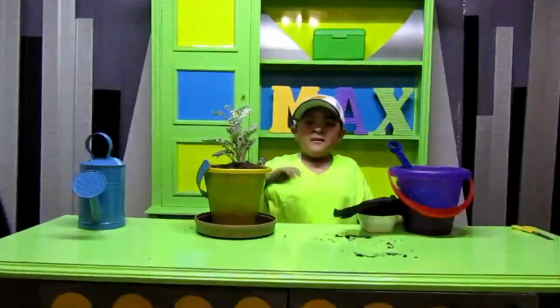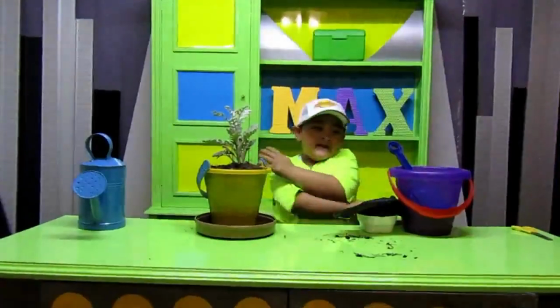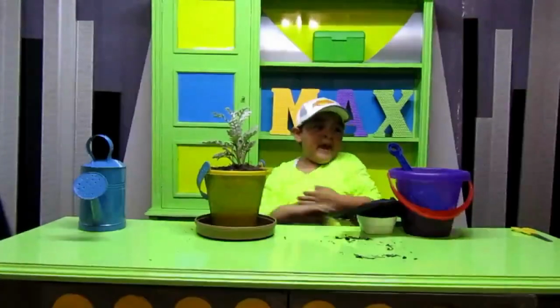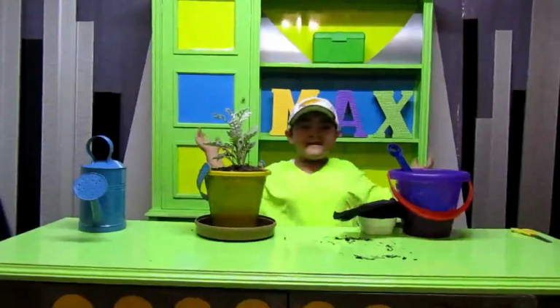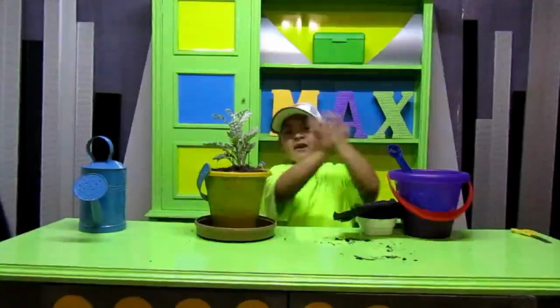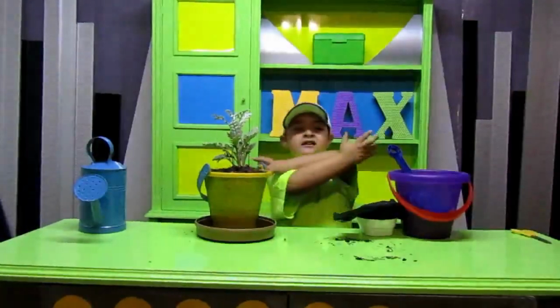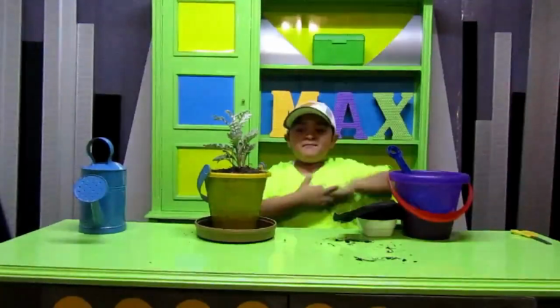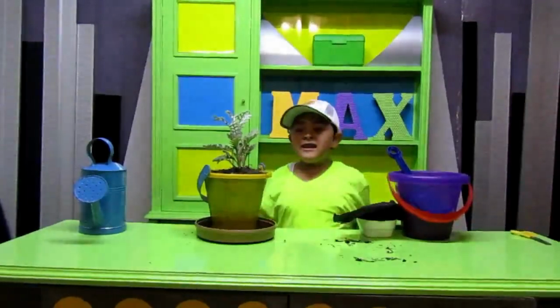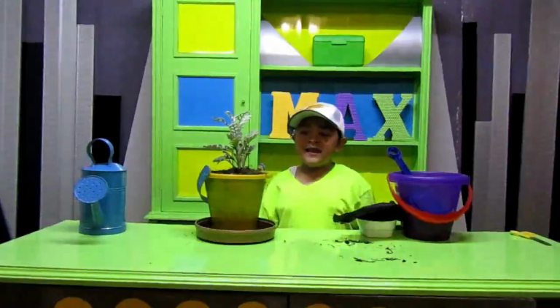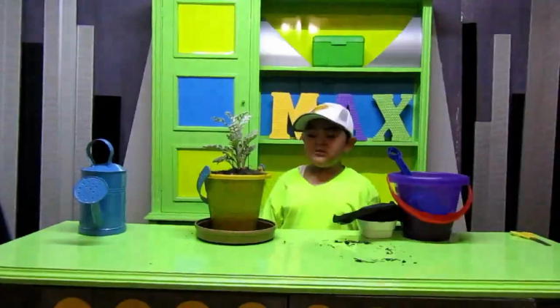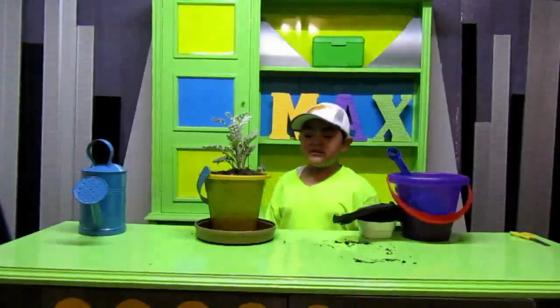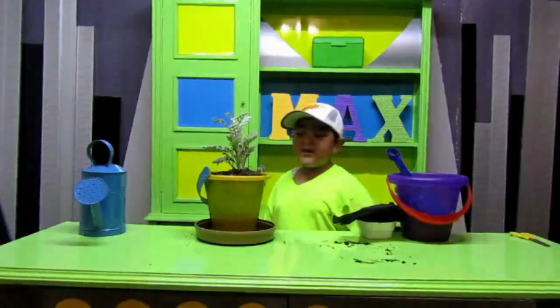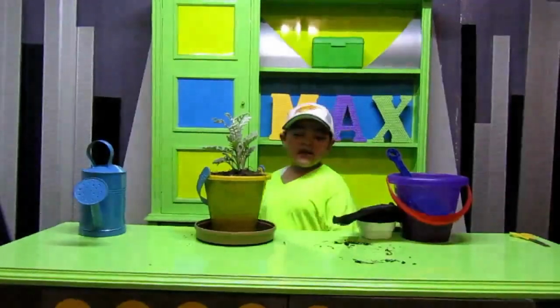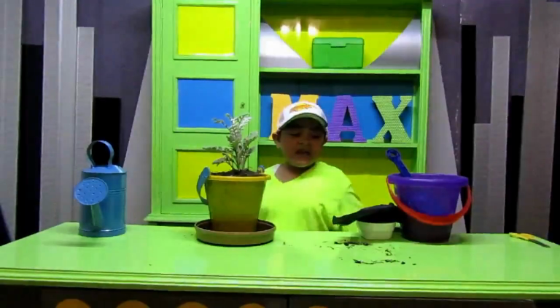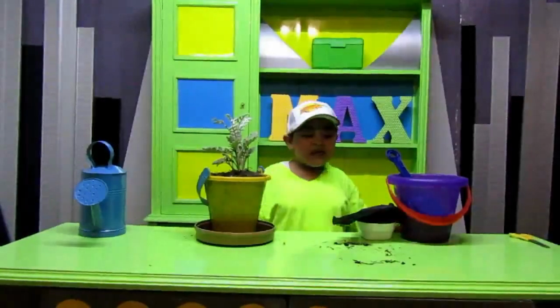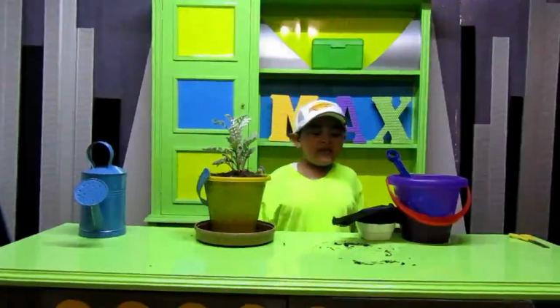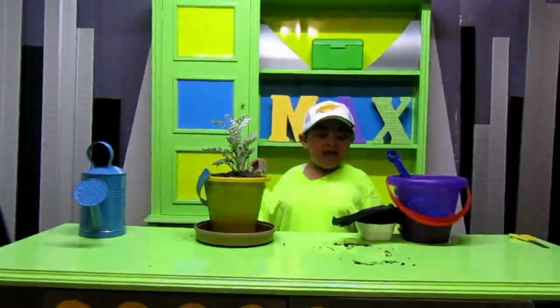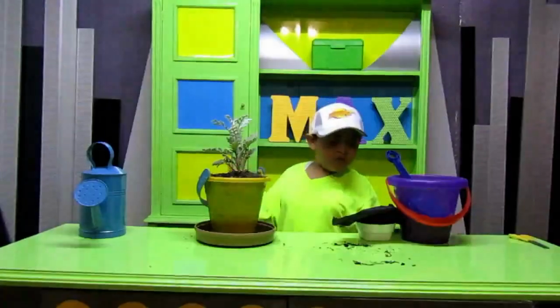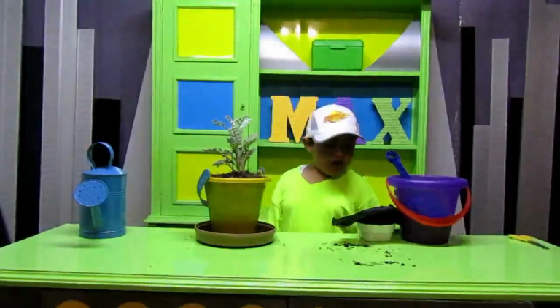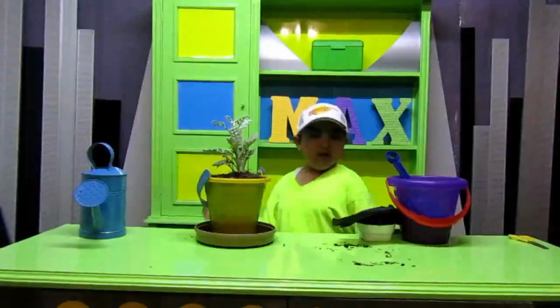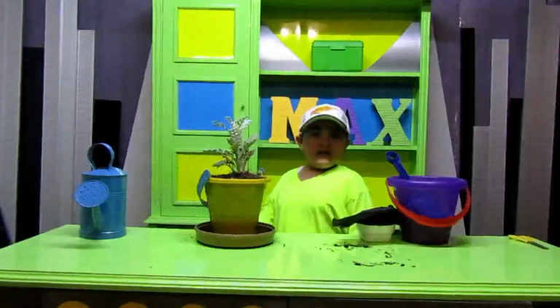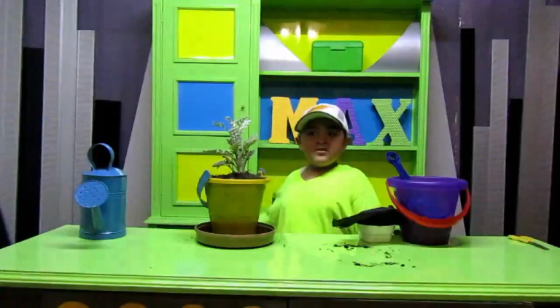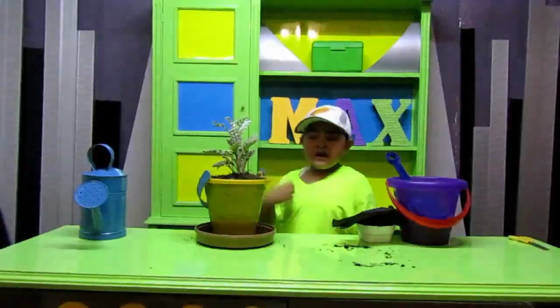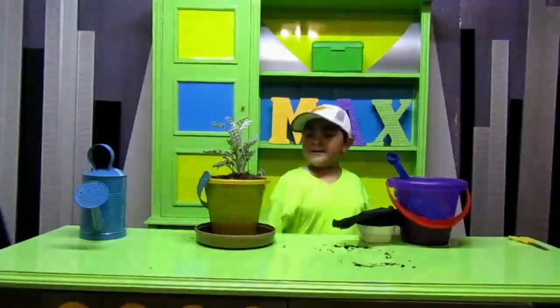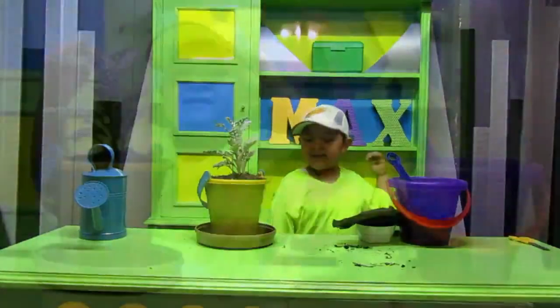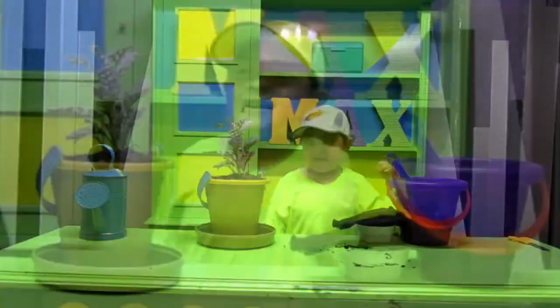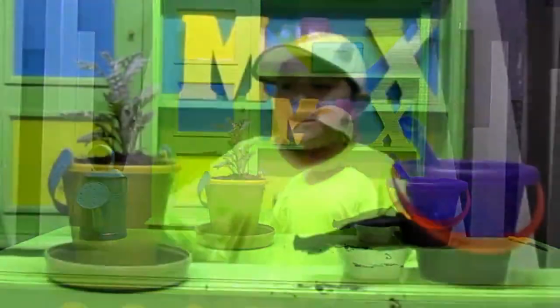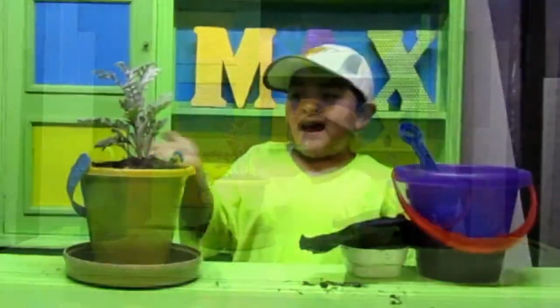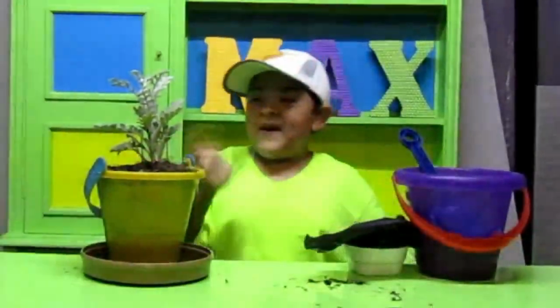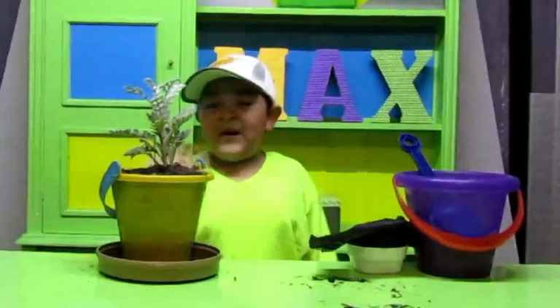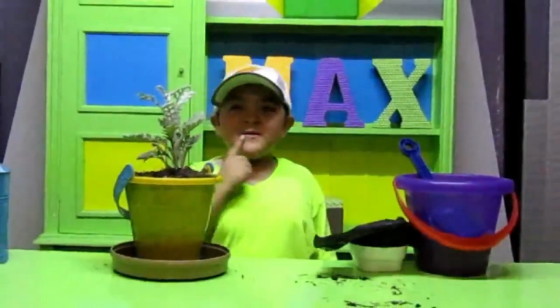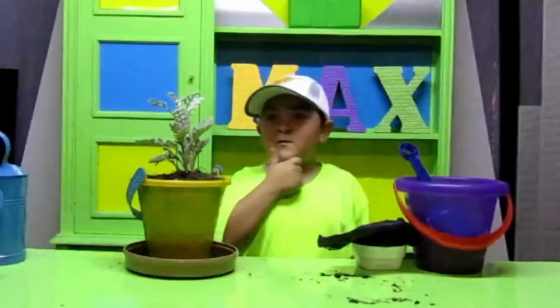Pues bien, mis amigos, espero que les haya gustado. Y si les gustó, suscríbanse. ¡Adiós! We'll see you next time.